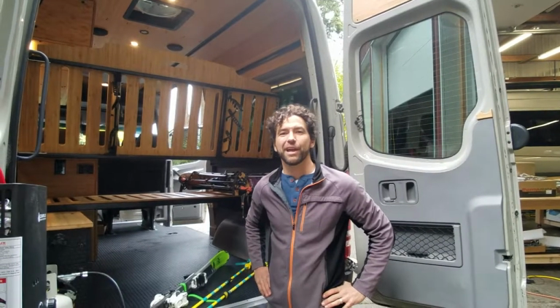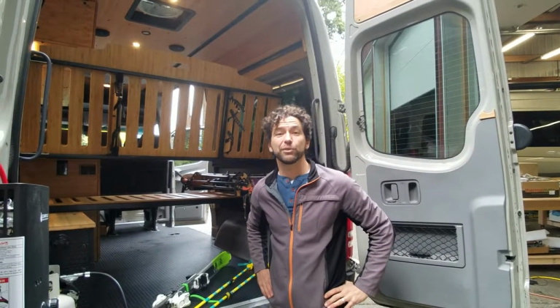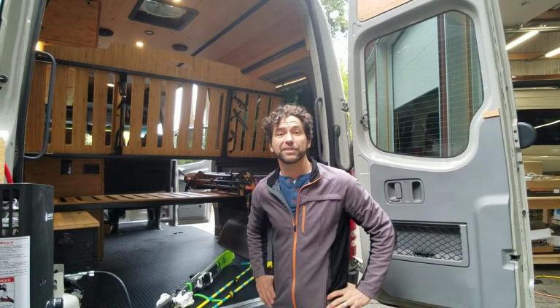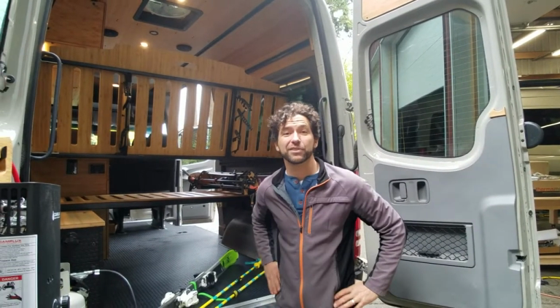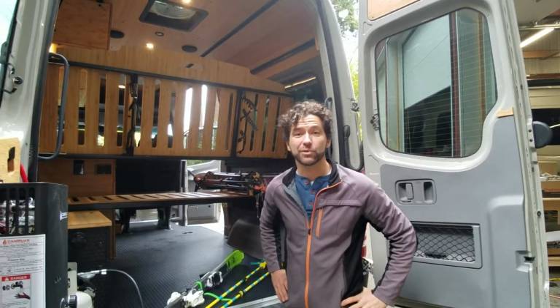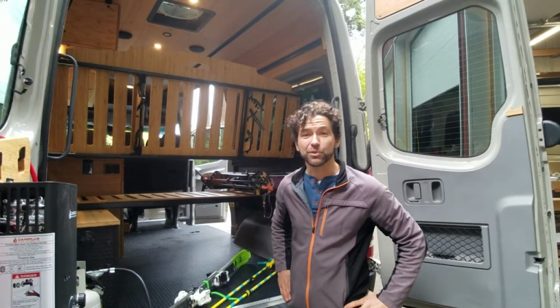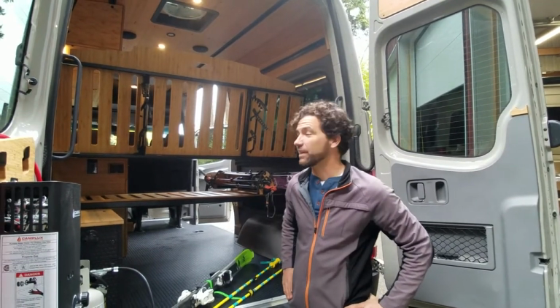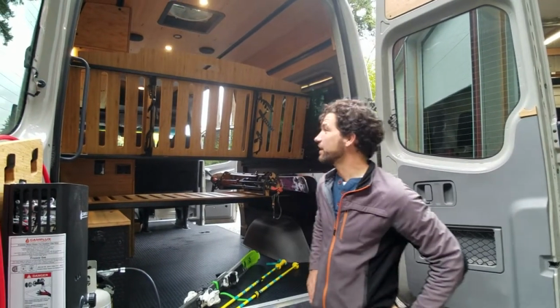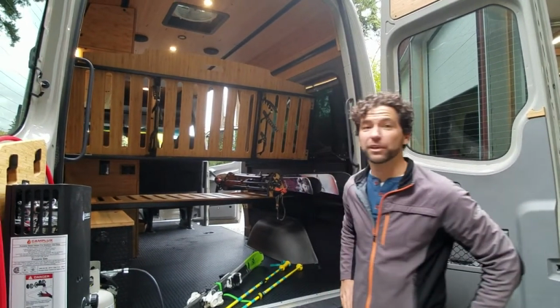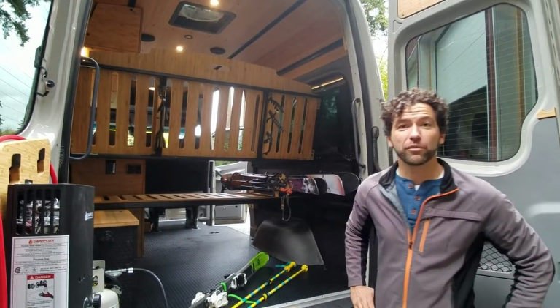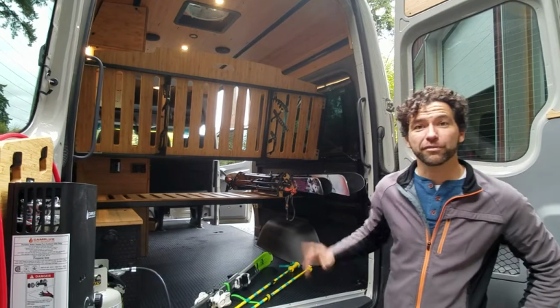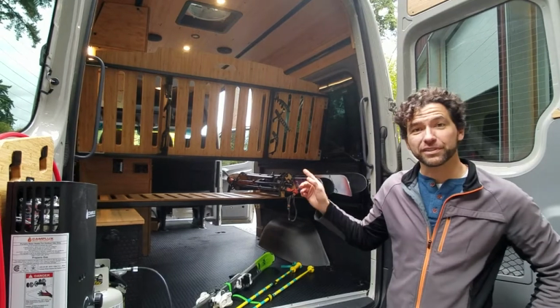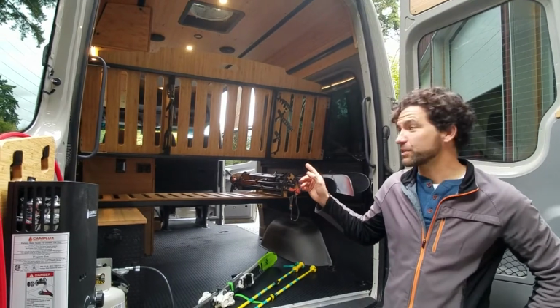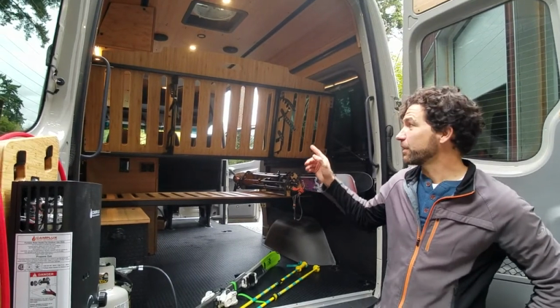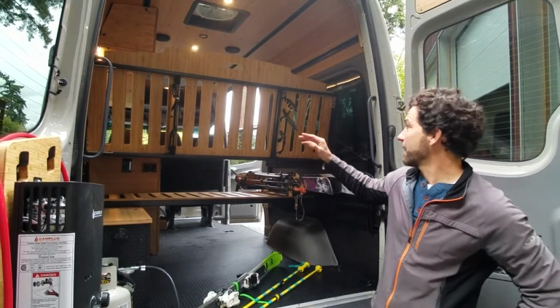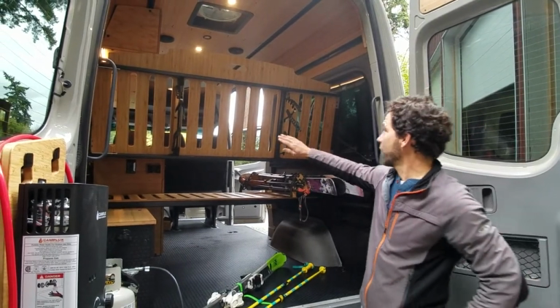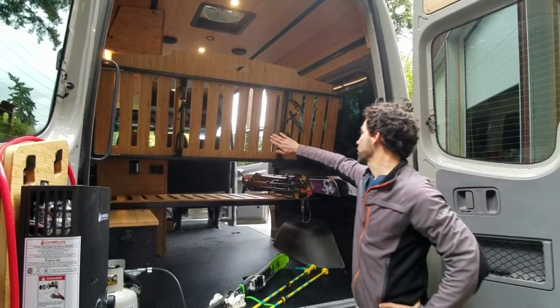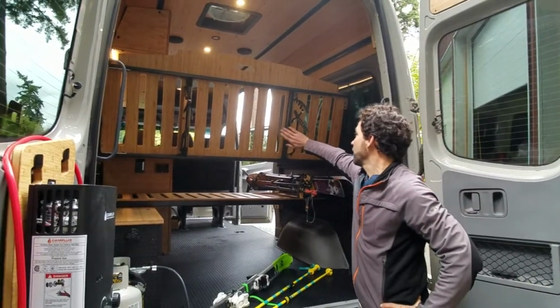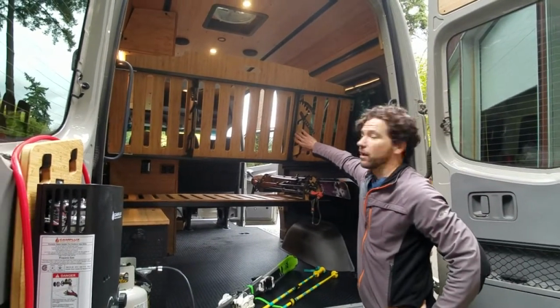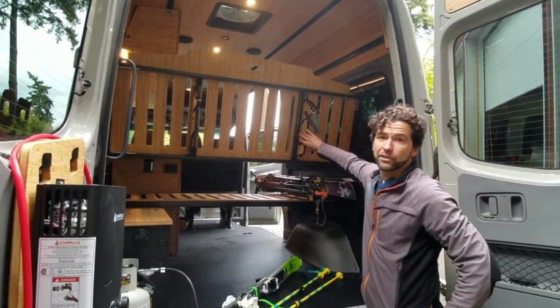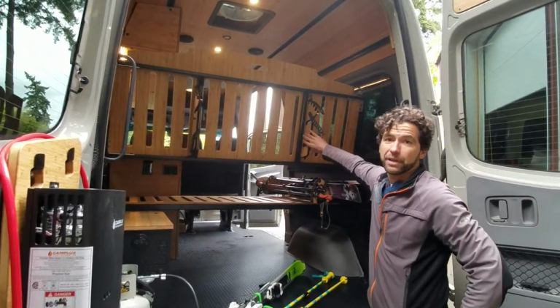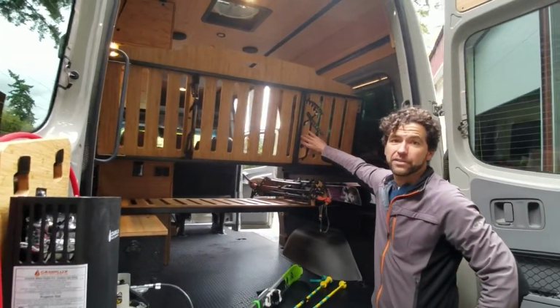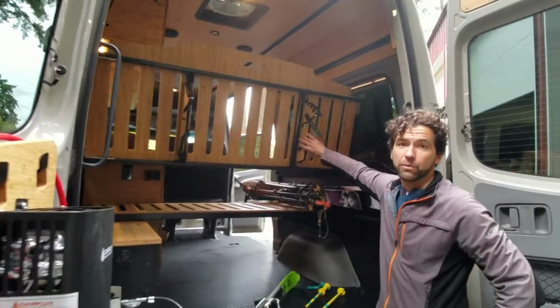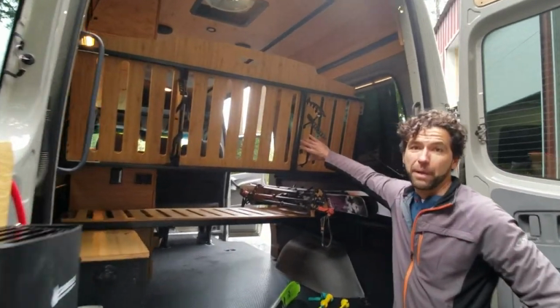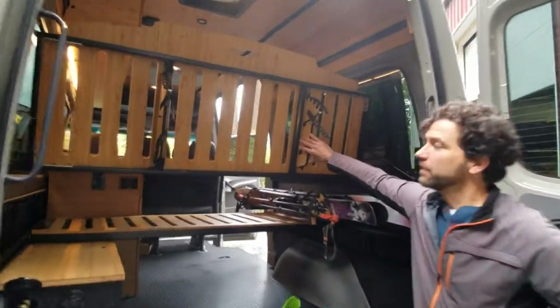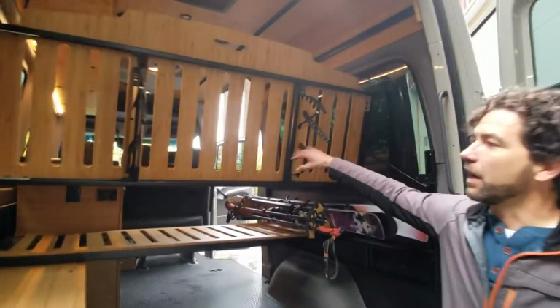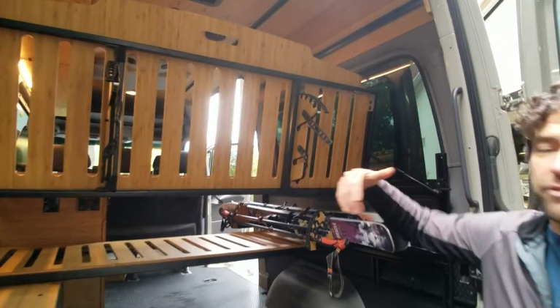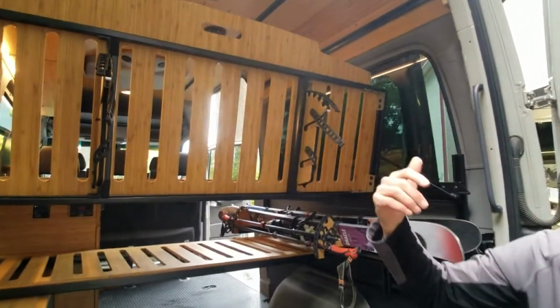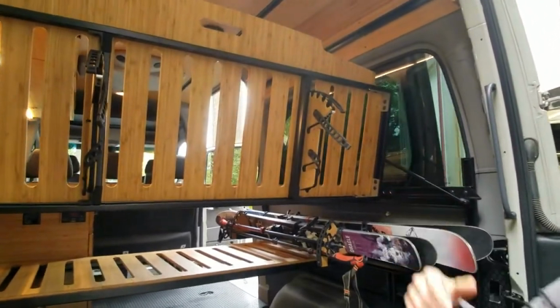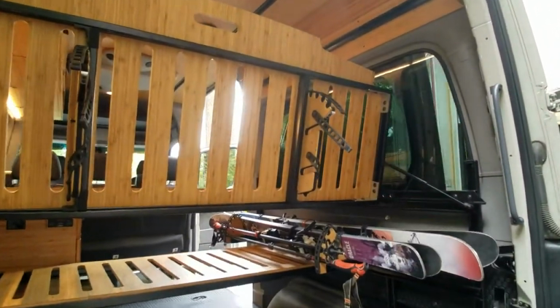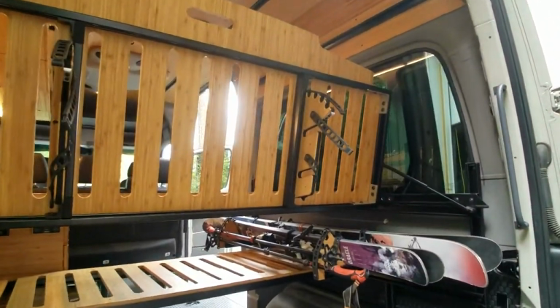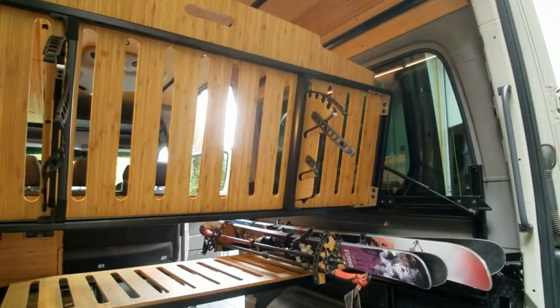Afternoon guys, this is Dennis with Roost Bands and we're going to go over our Phuket system that has our under the bed ski rack mount. This is for our Harding build that we've been going over.